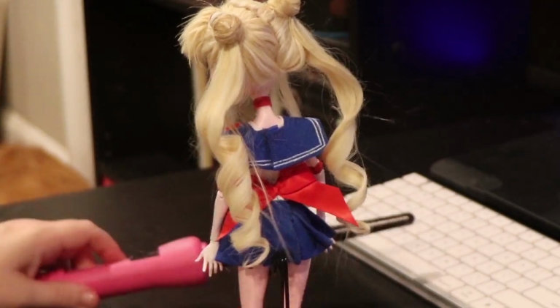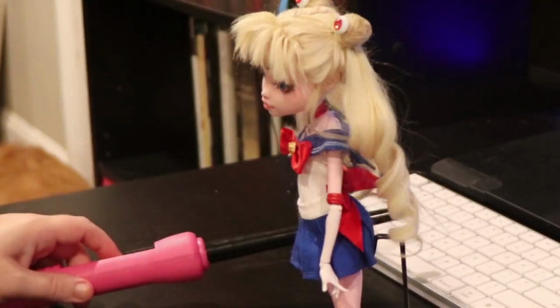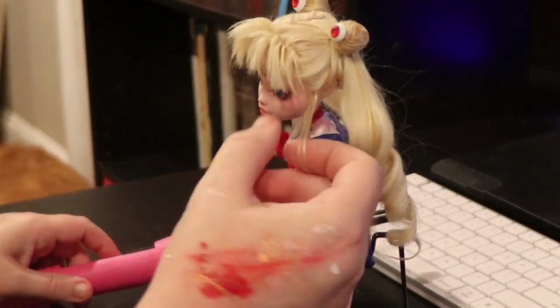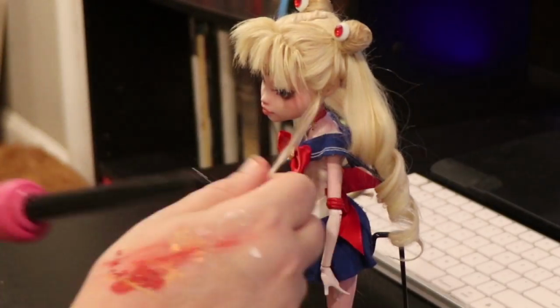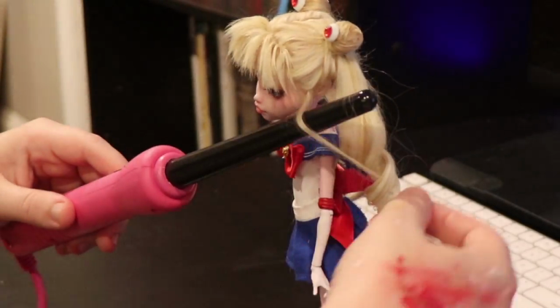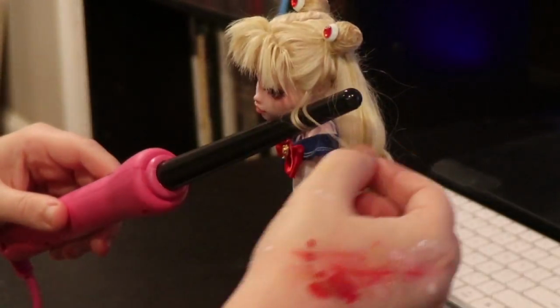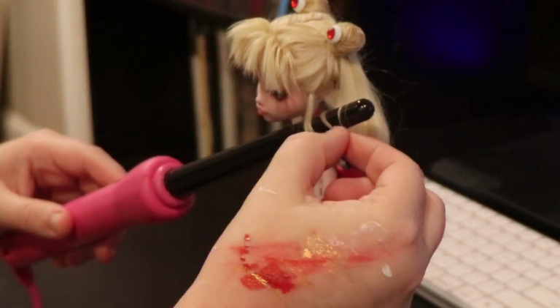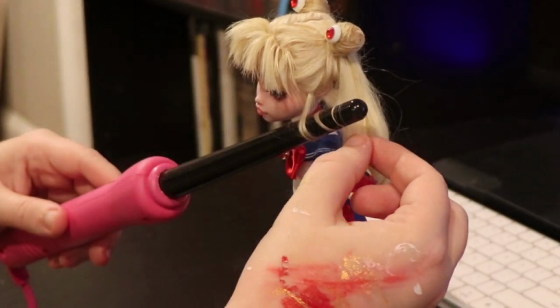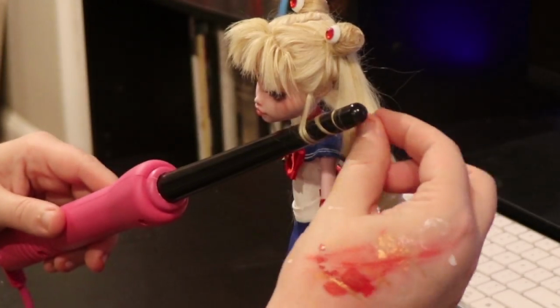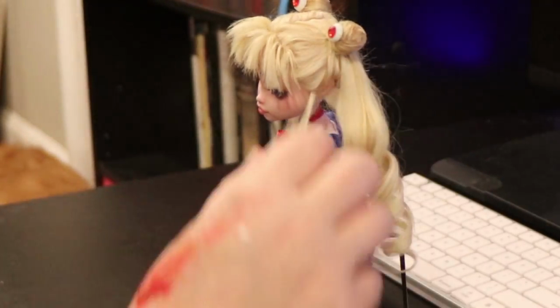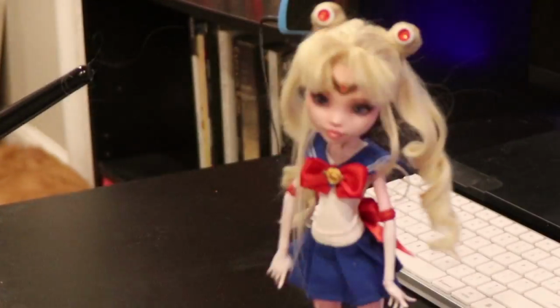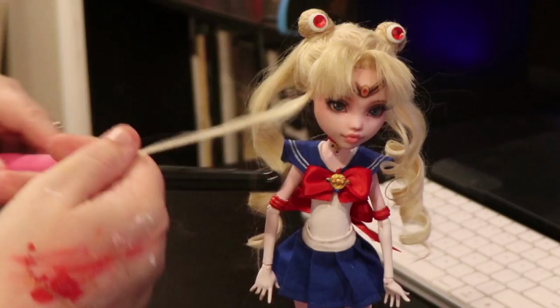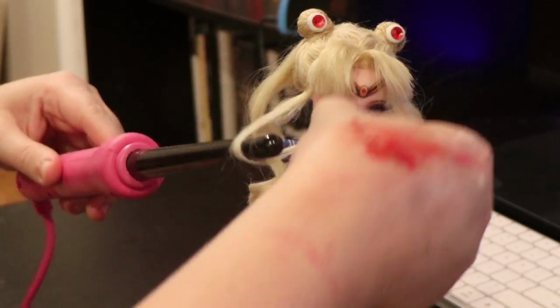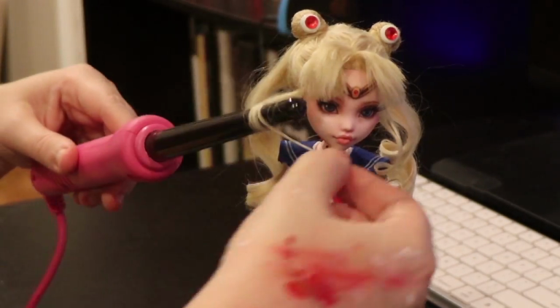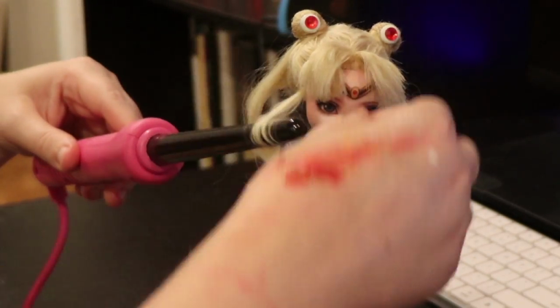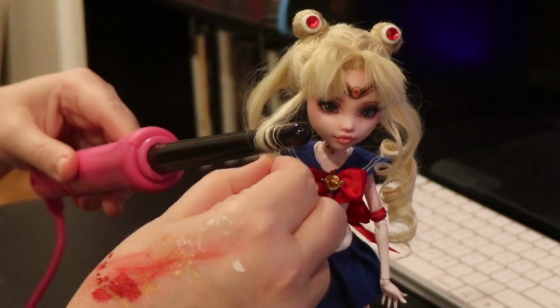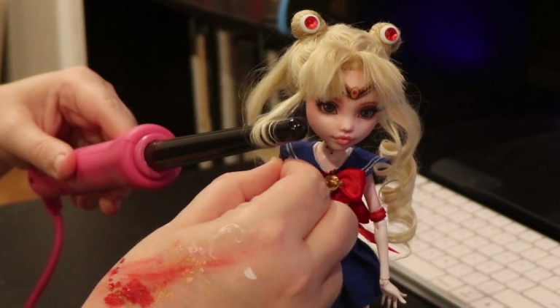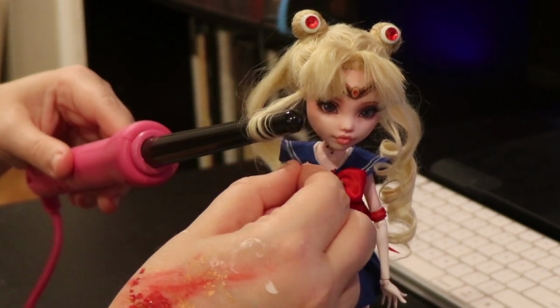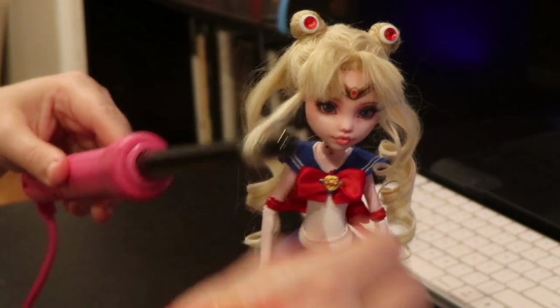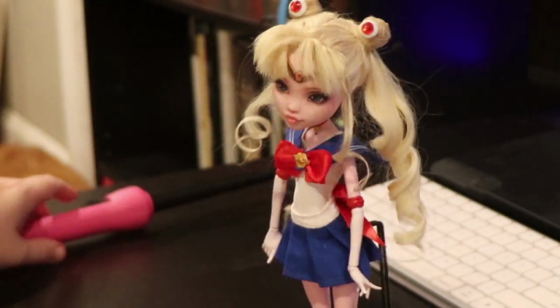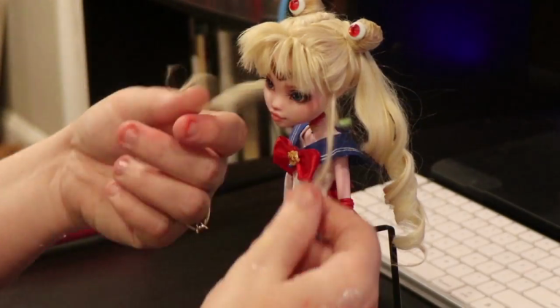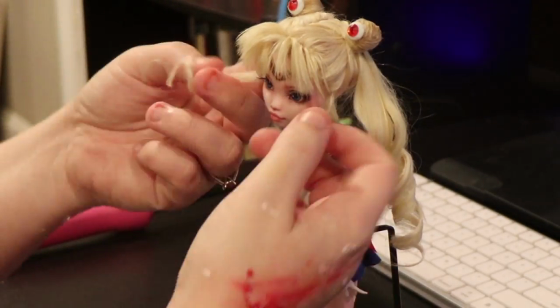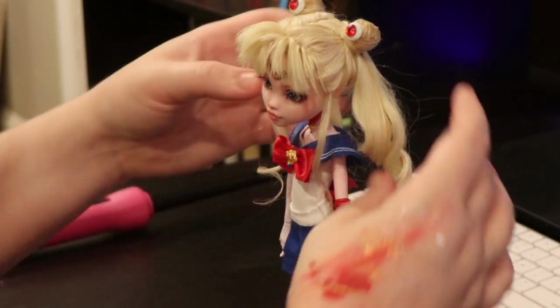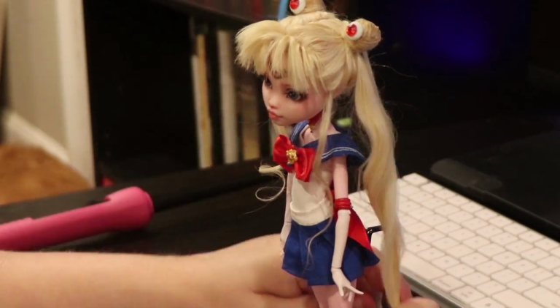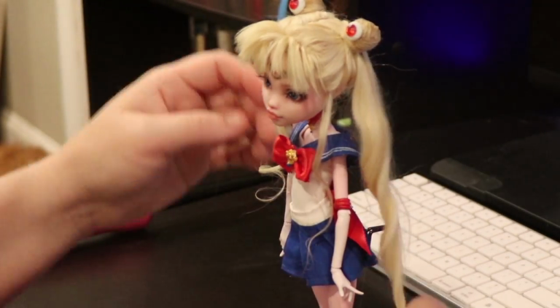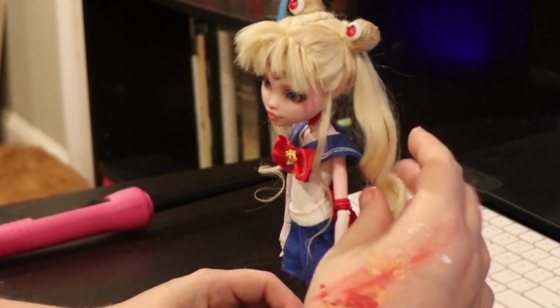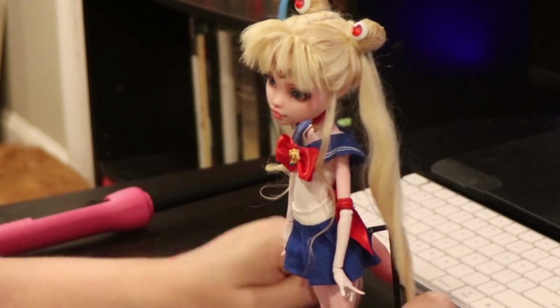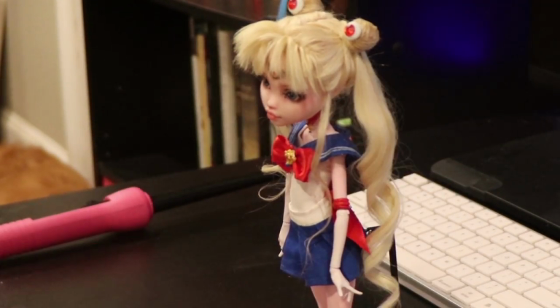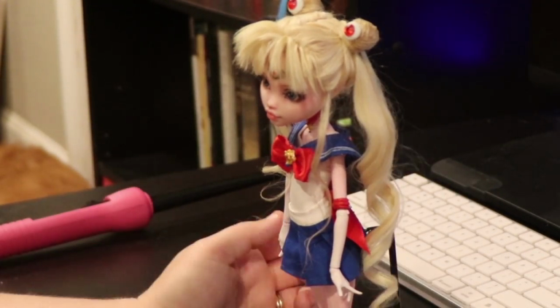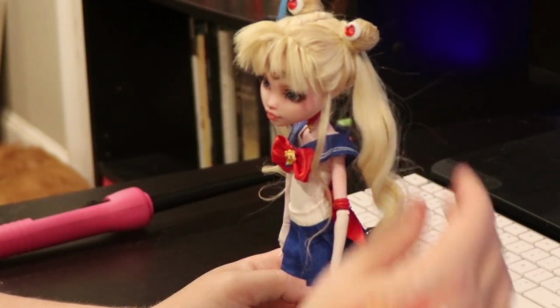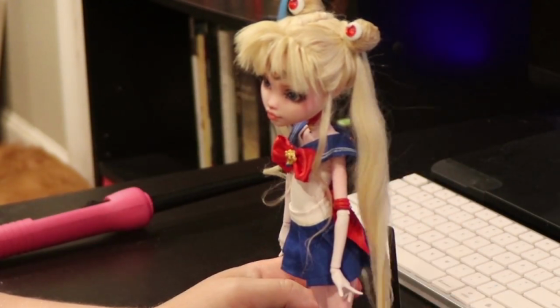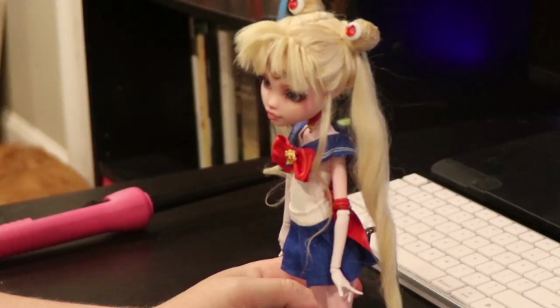Pardon my paint covered hands please. I tend to use them as a palette when I paint — a bad habit that I picked up back when I painted Warhammer models.